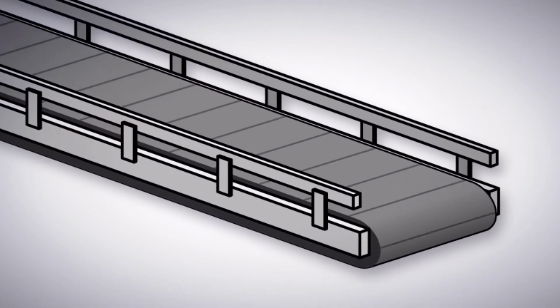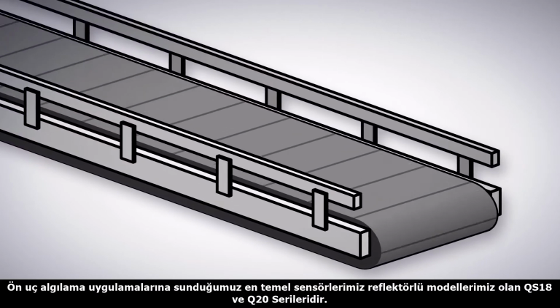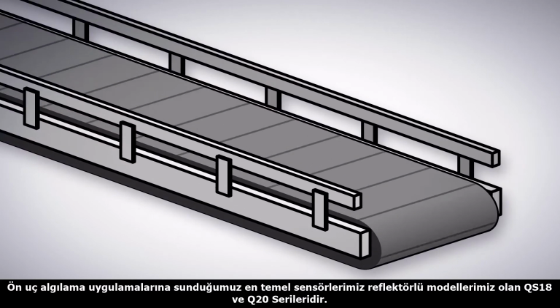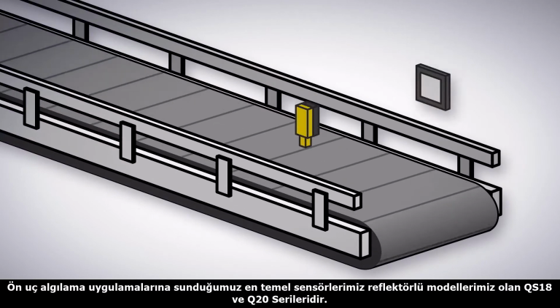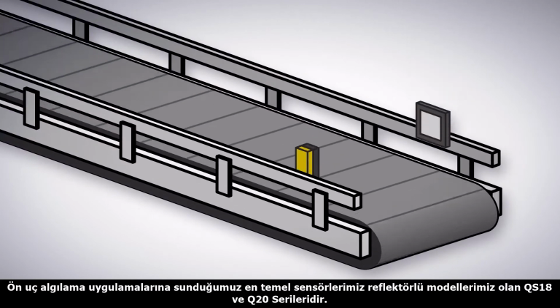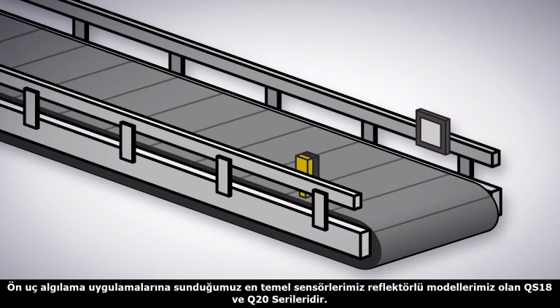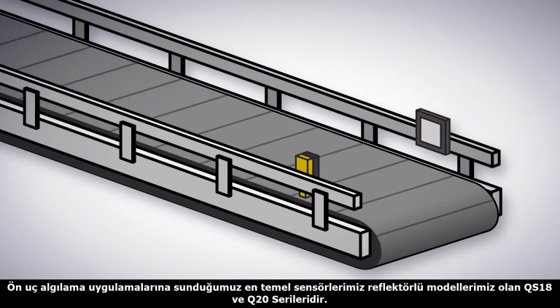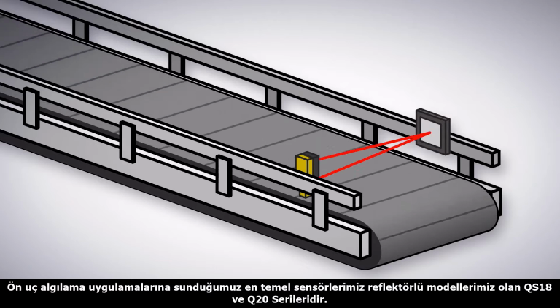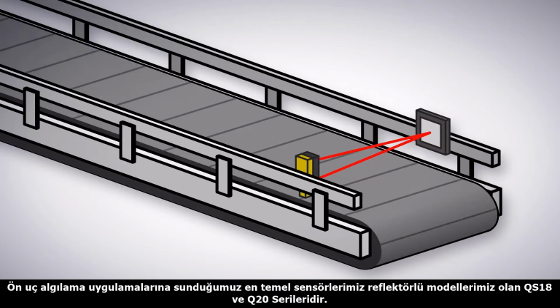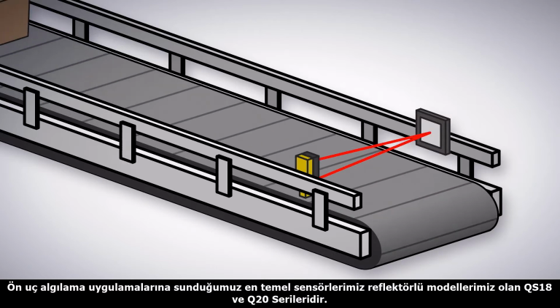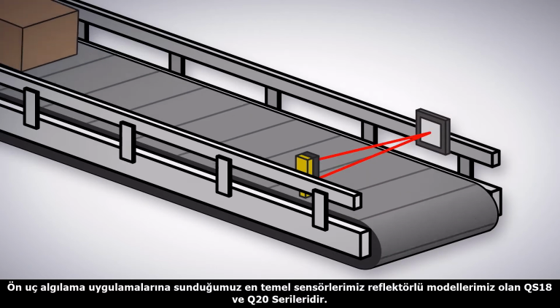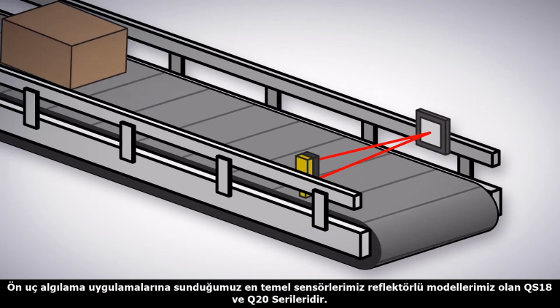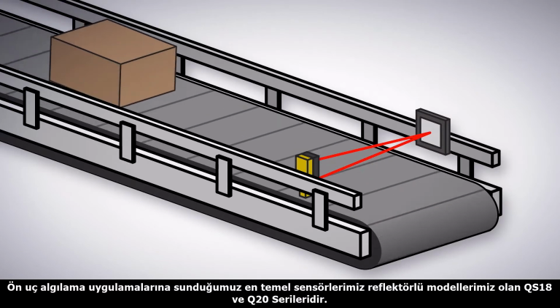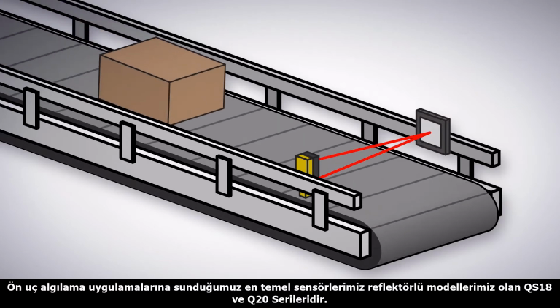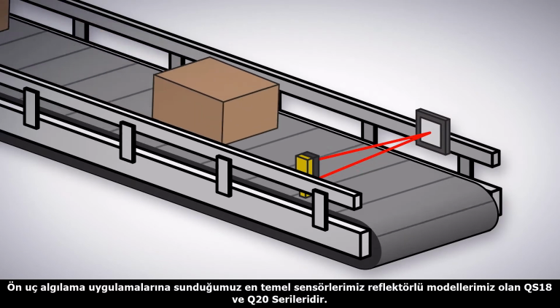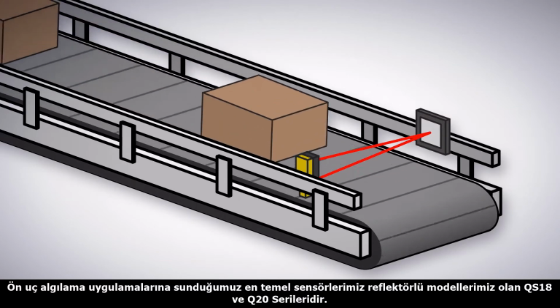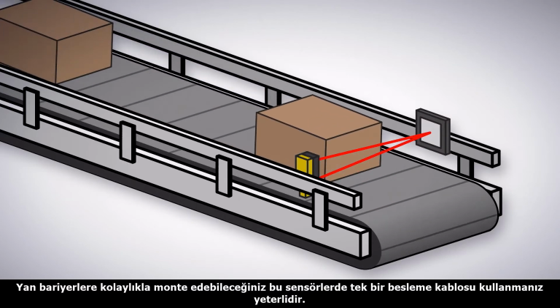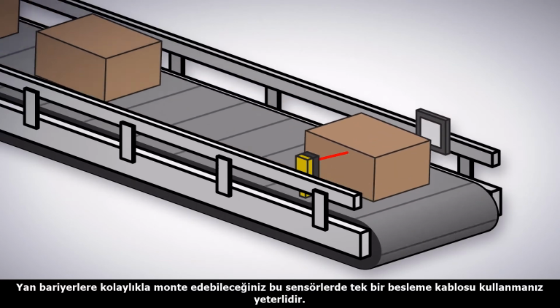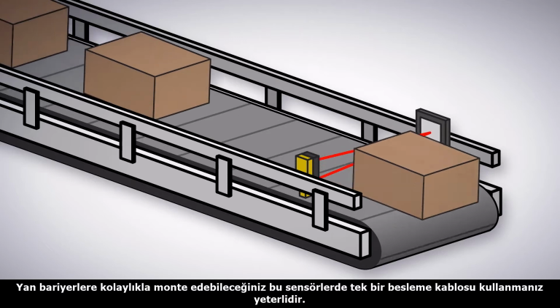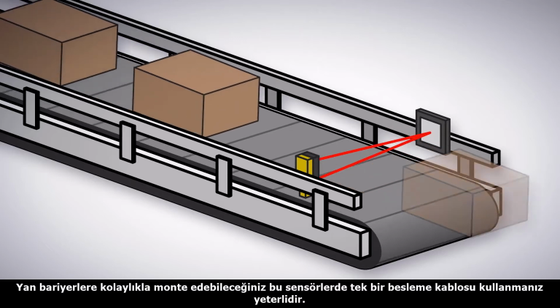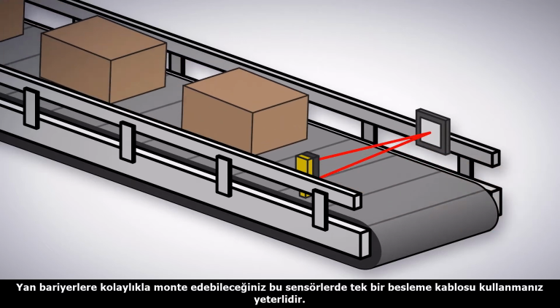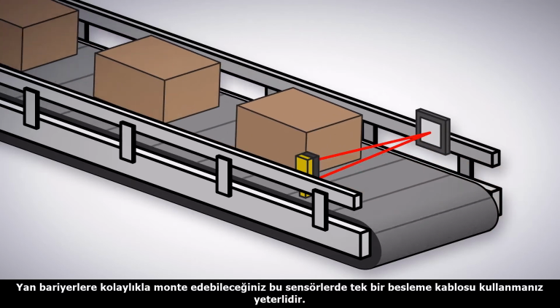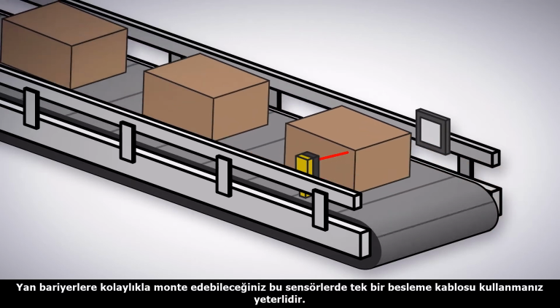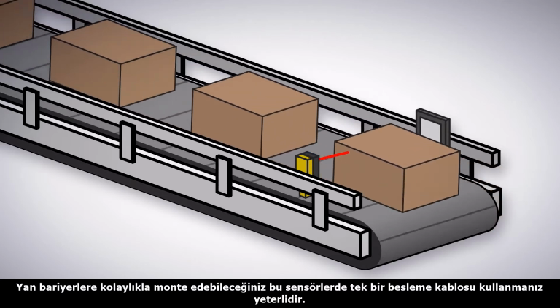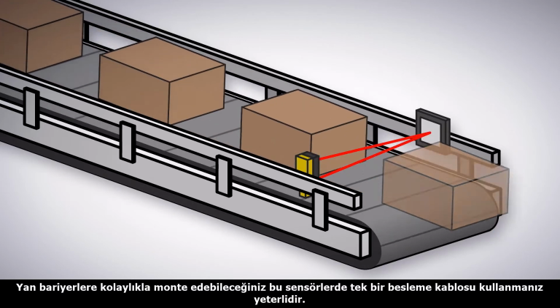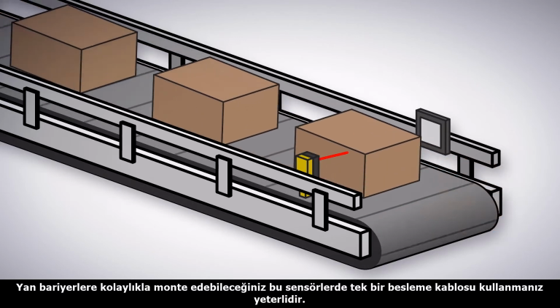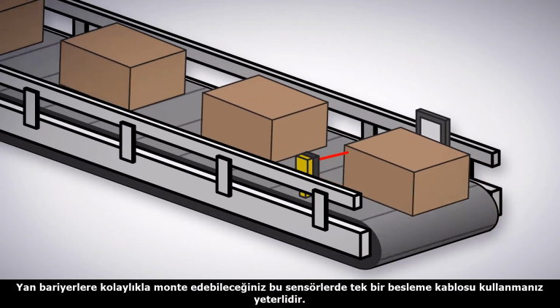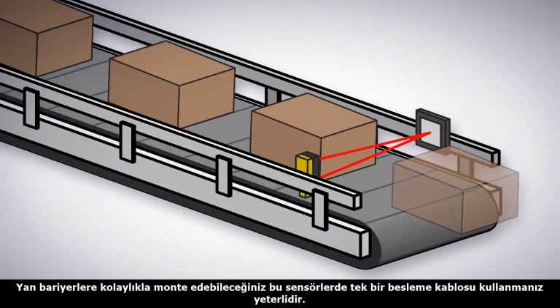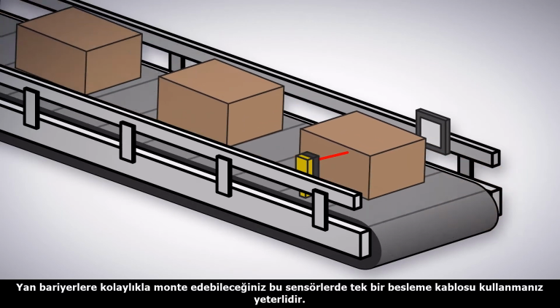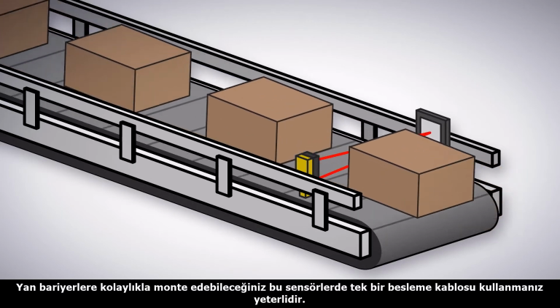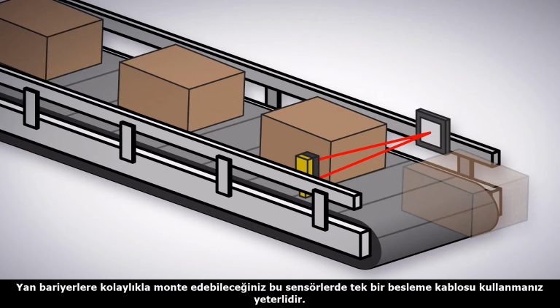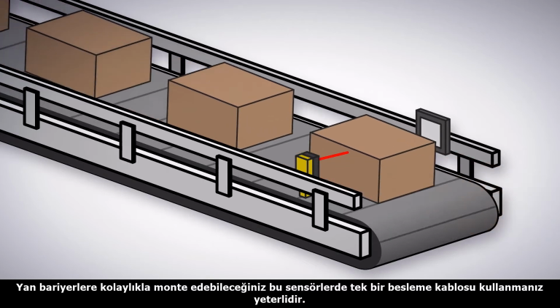The simplest tool for leading edge detection is a retro-reflective QS18 or Q20 sensor. Sufficient for many applications, this device is used on conveyors with side rails and only requires power on one side.